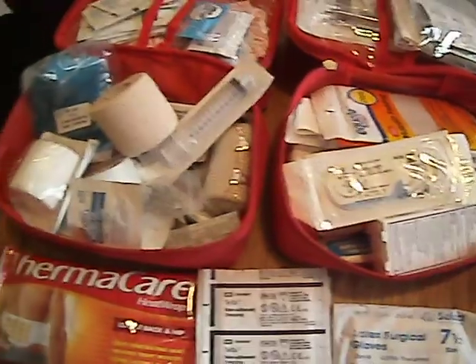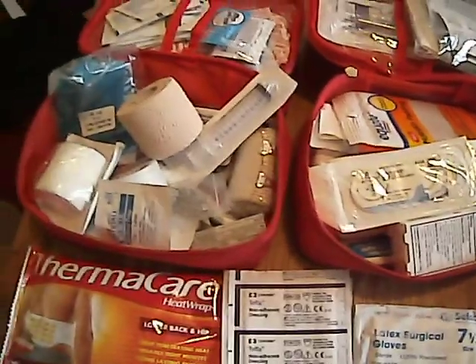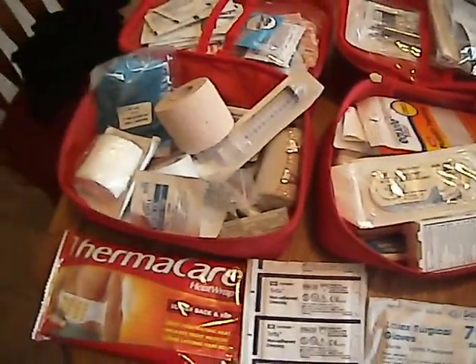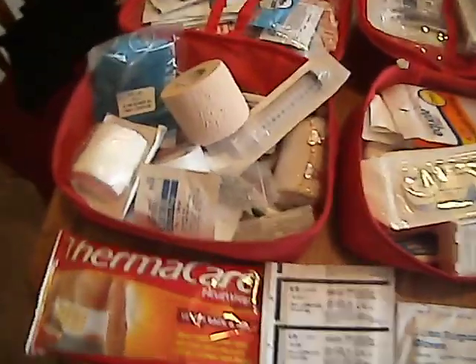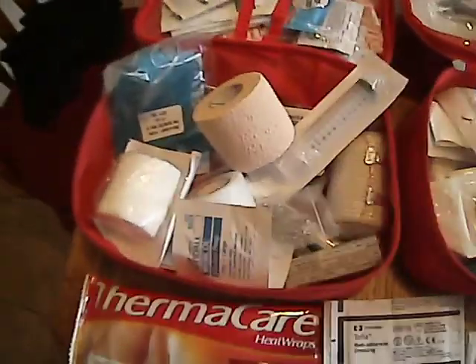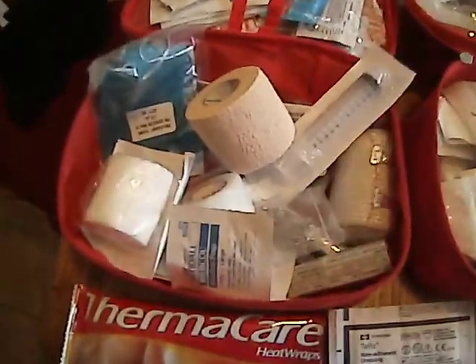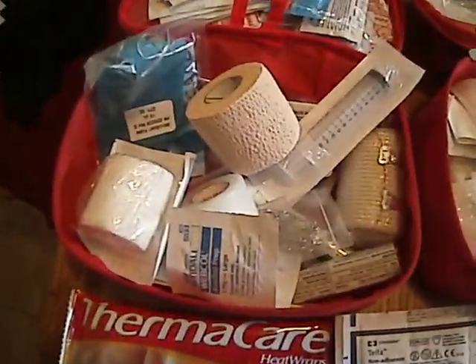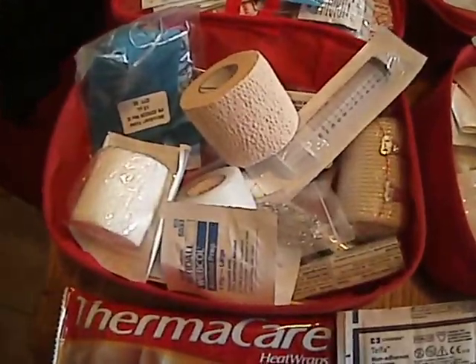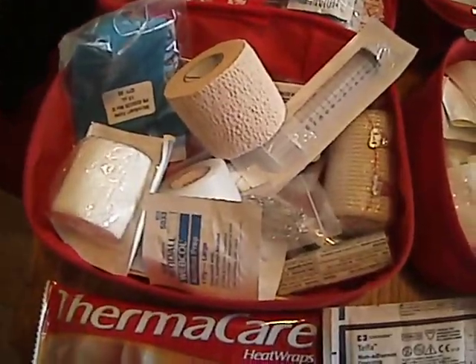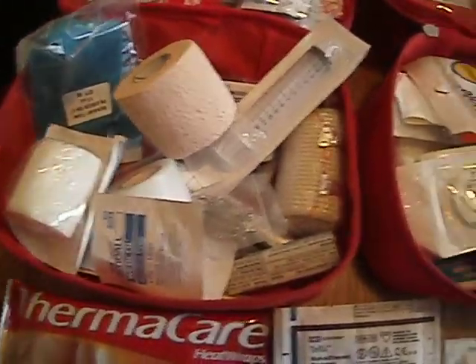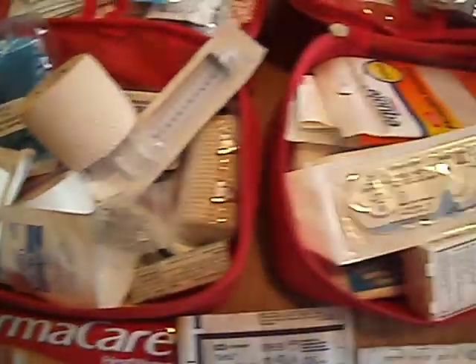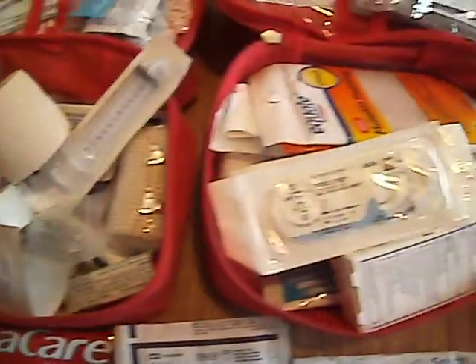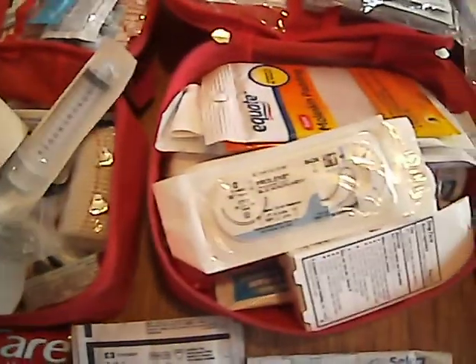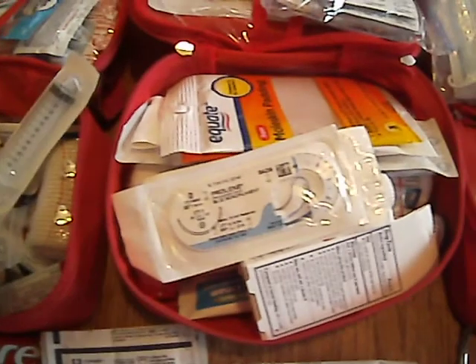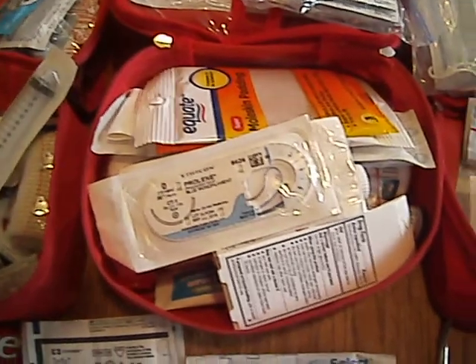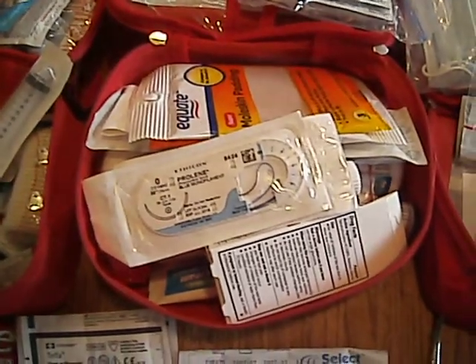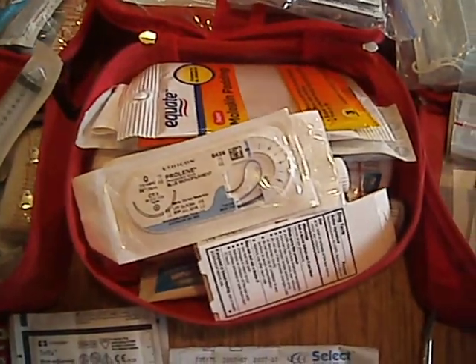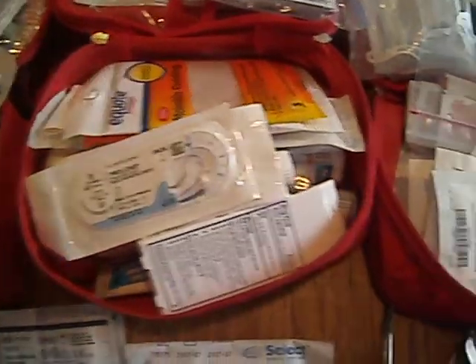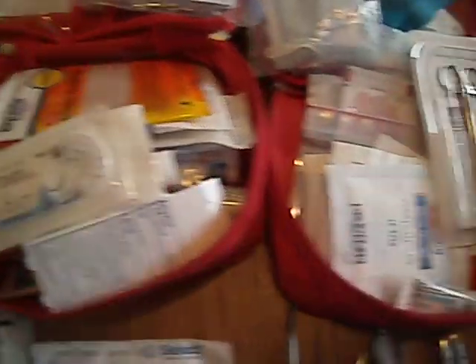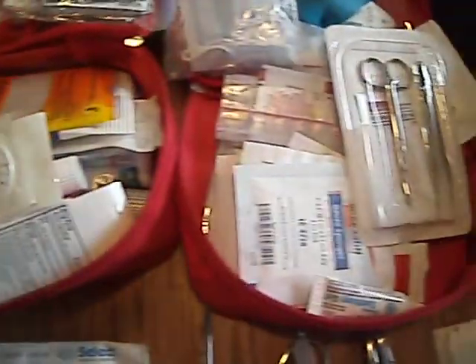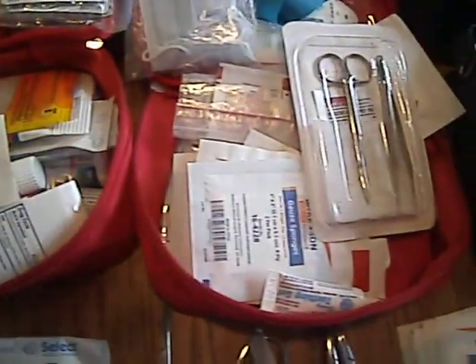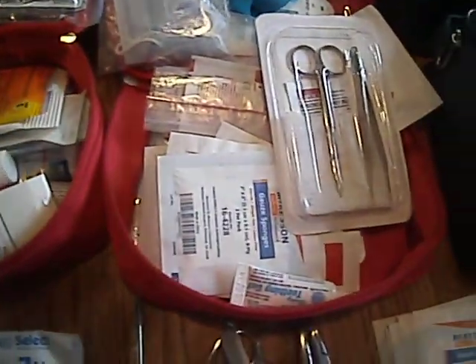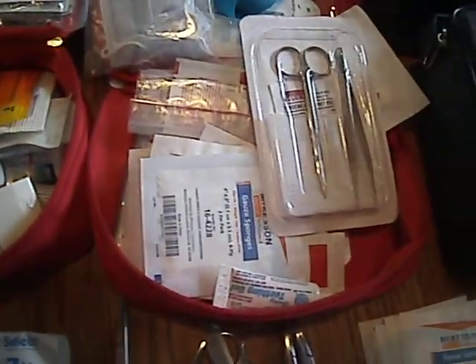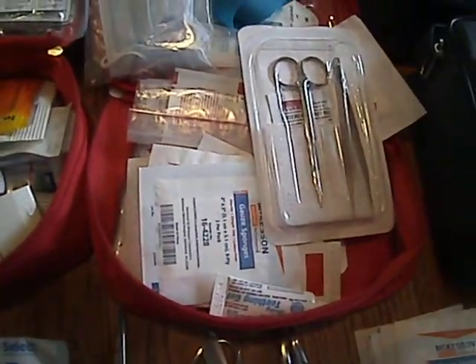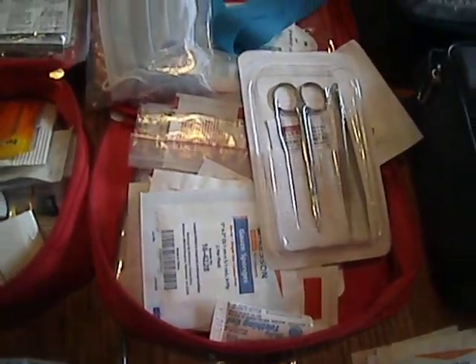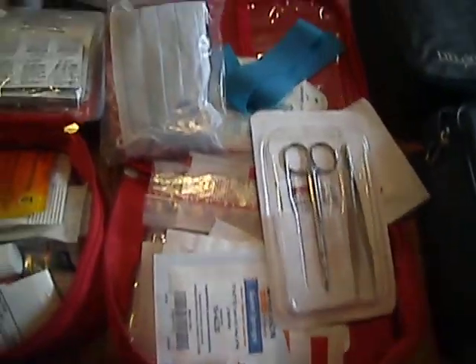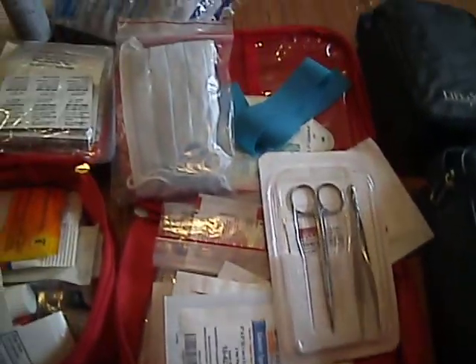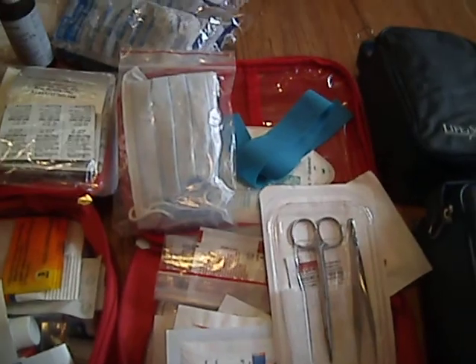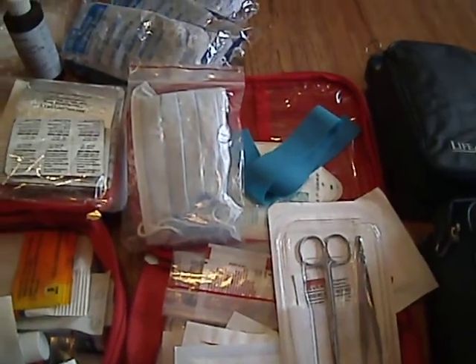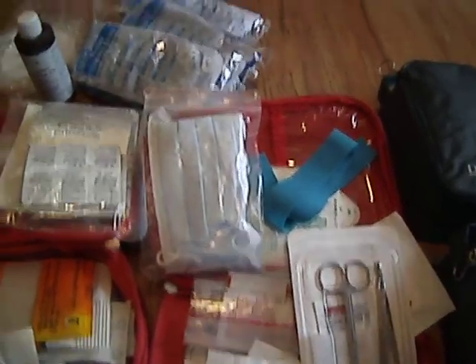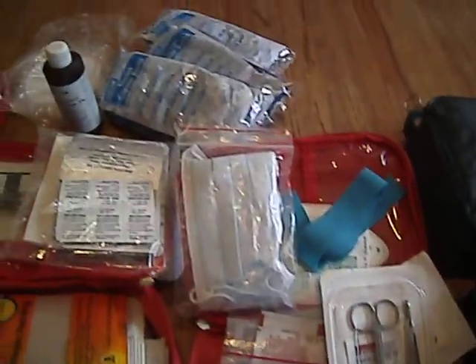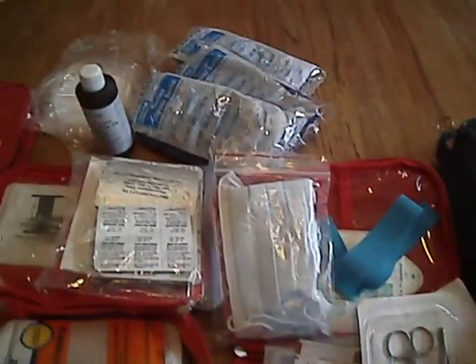I just don't have anywhere to put it. For now, I have it in these. I'm trying to find a pack that I can use that's big enough to hold all of this stuff.